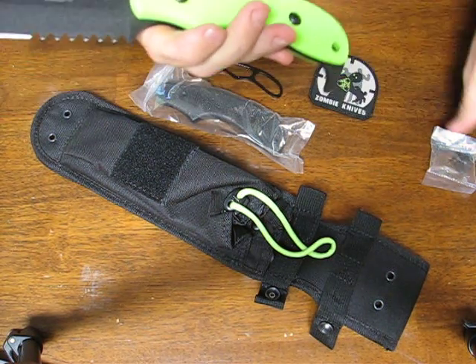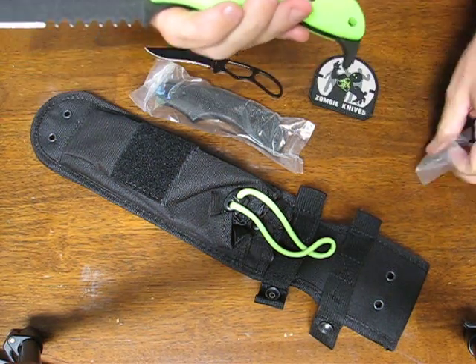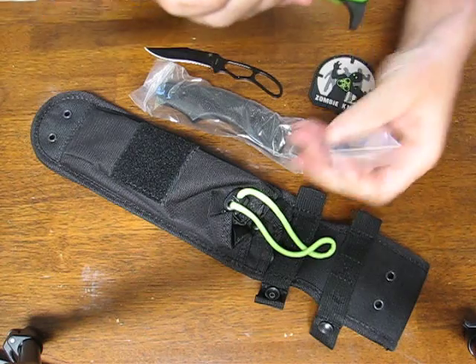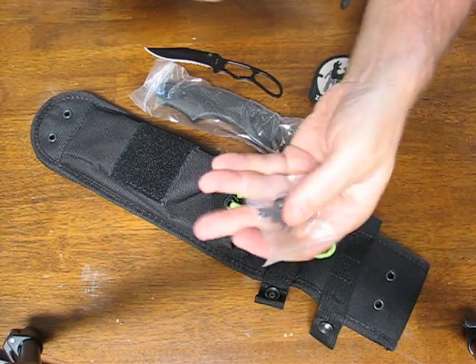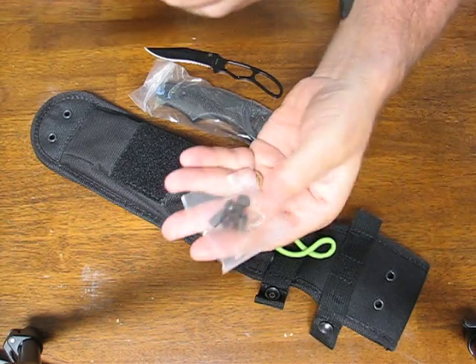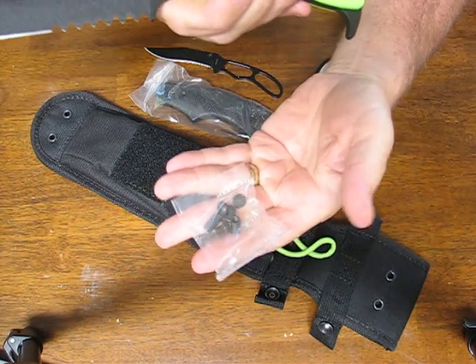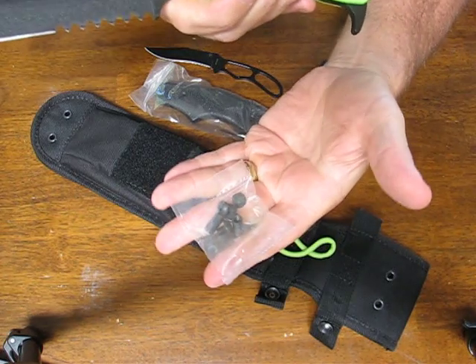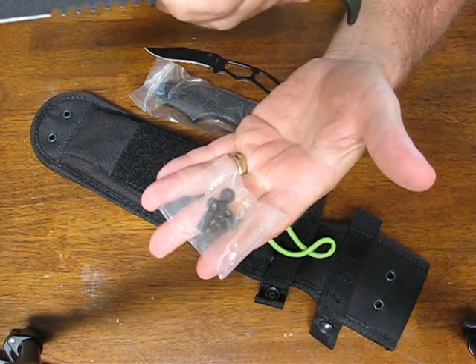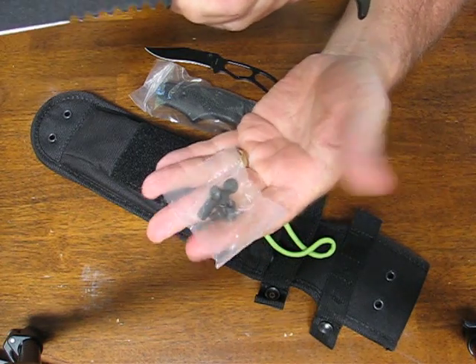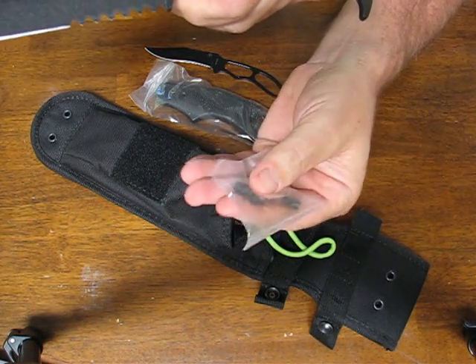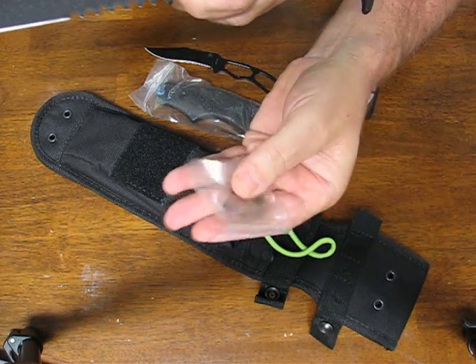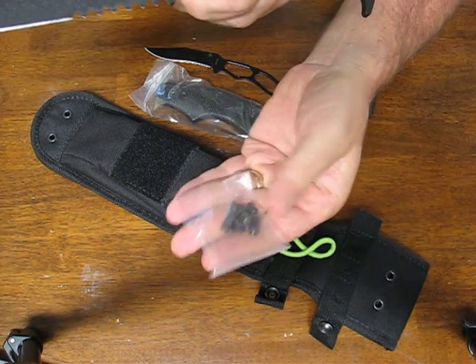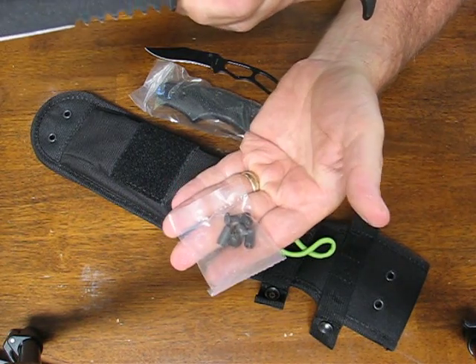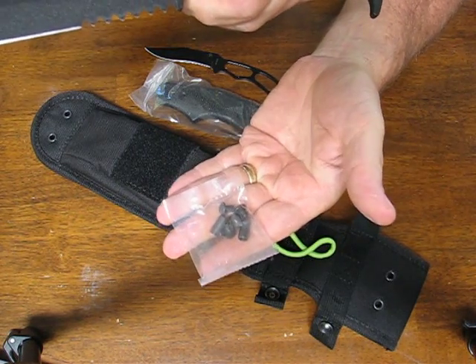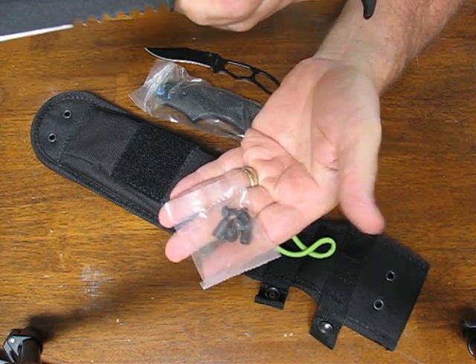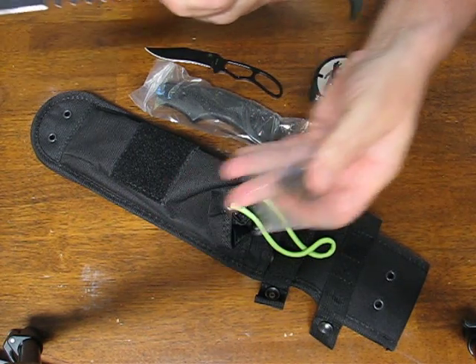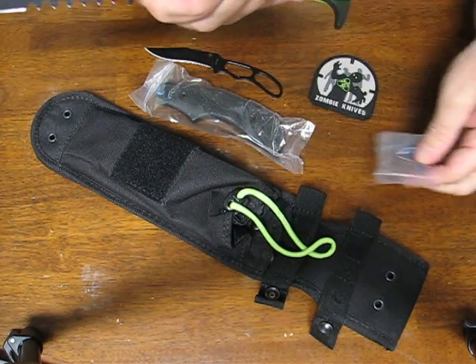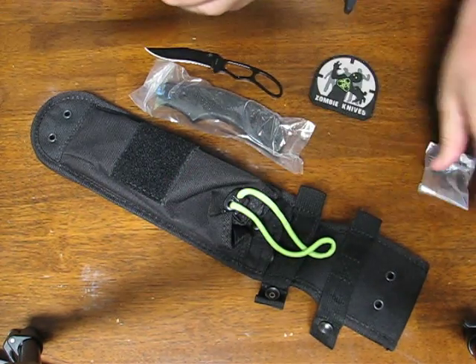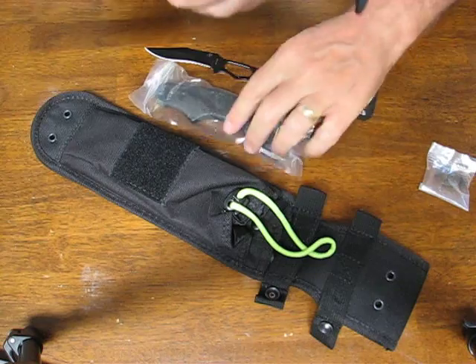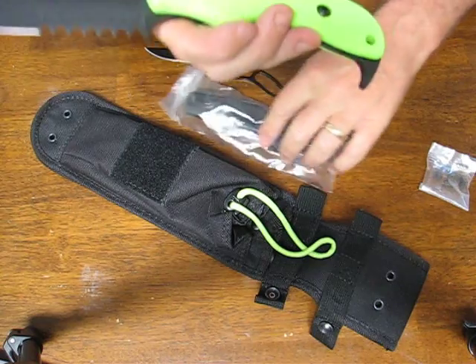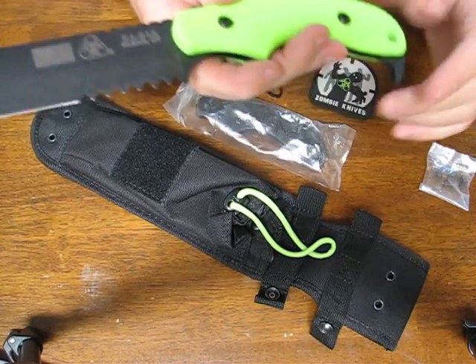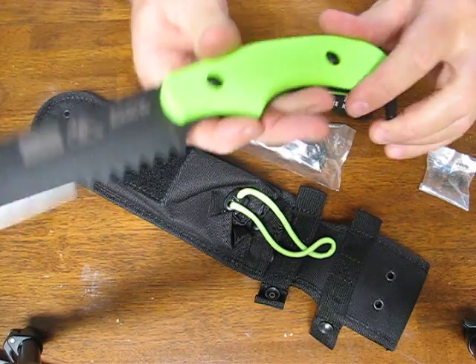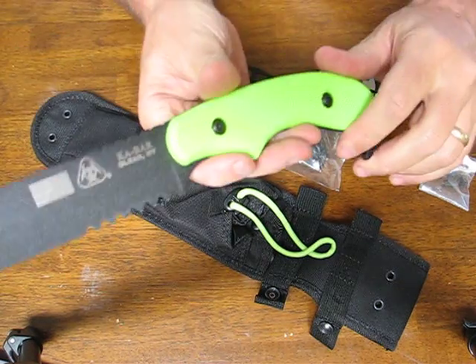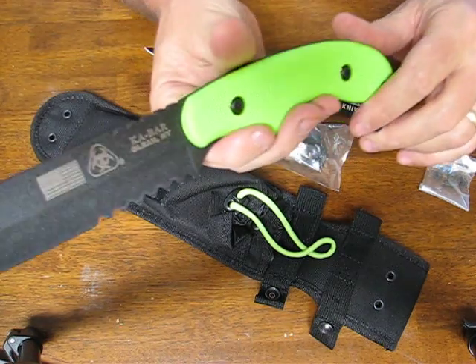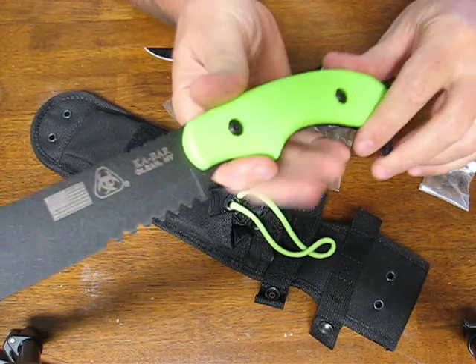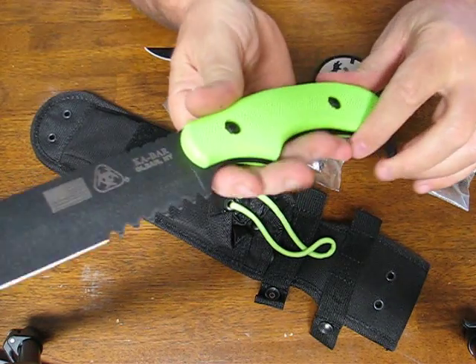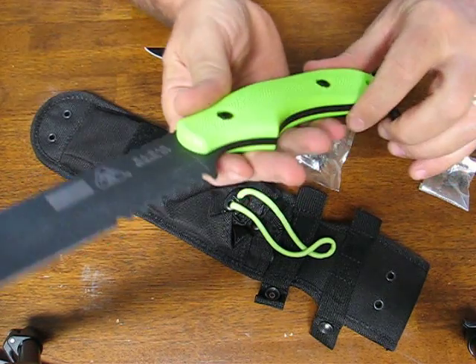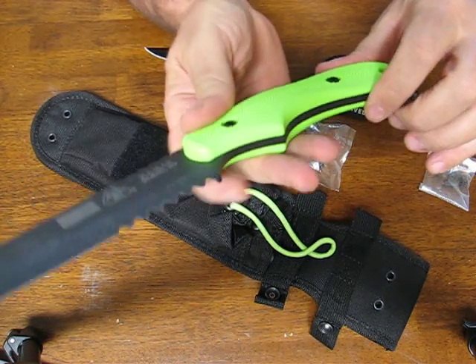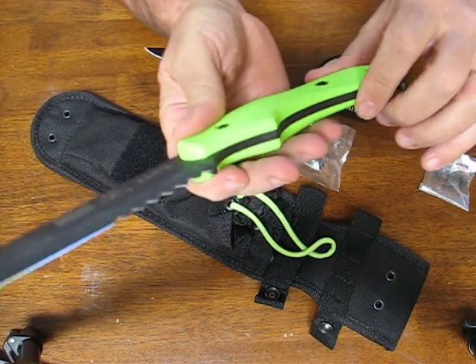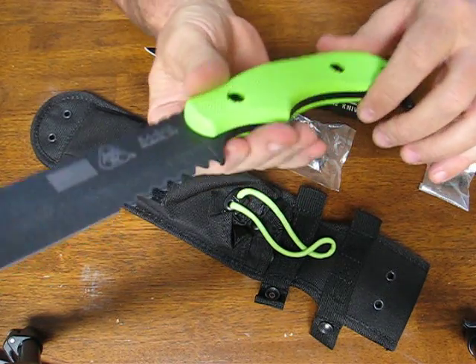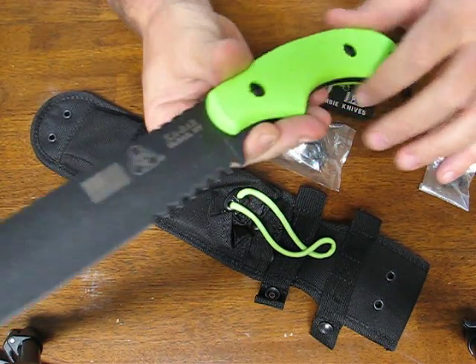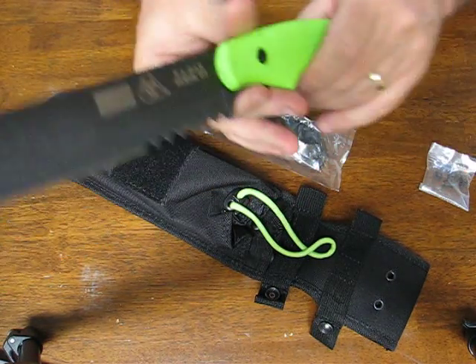They've also been thoughtful enough to give you four extra screws, so in case you lose one or all of them you still have extras — you don't need to call them up.